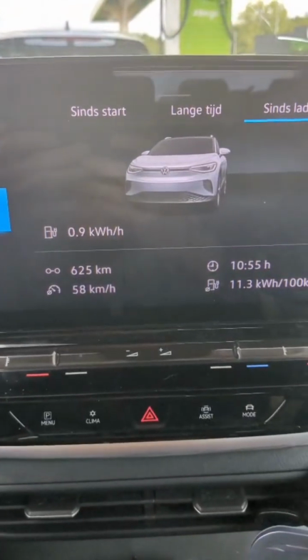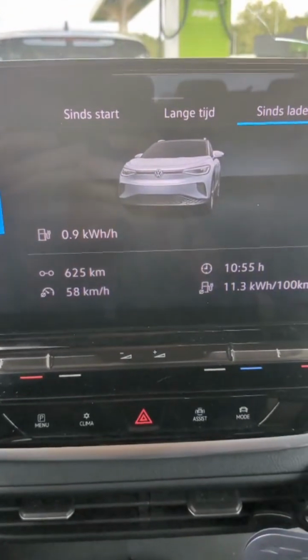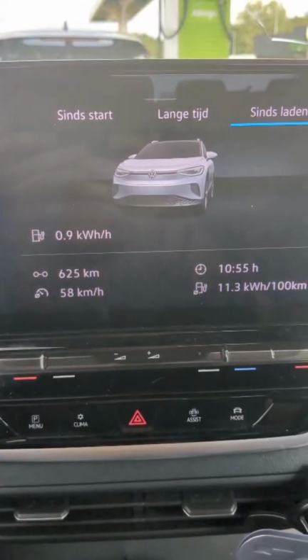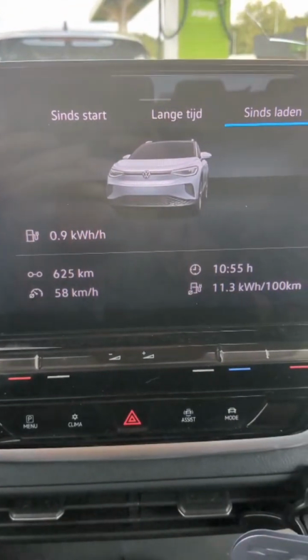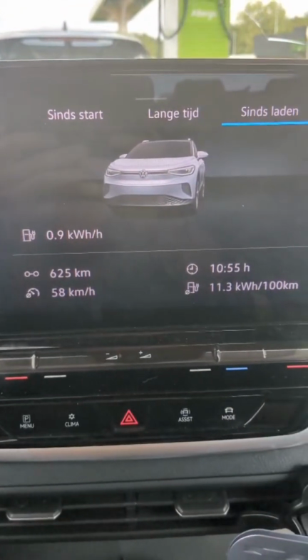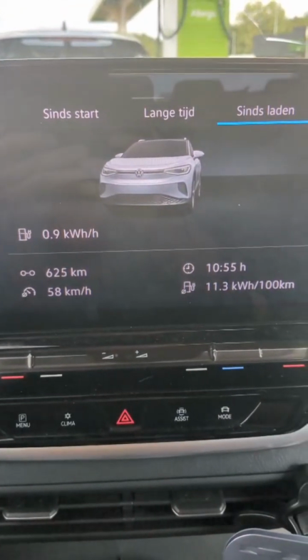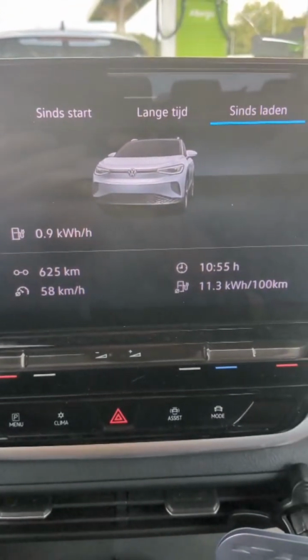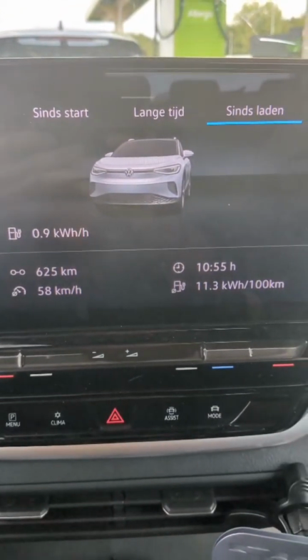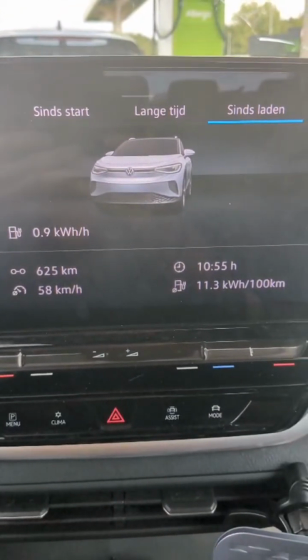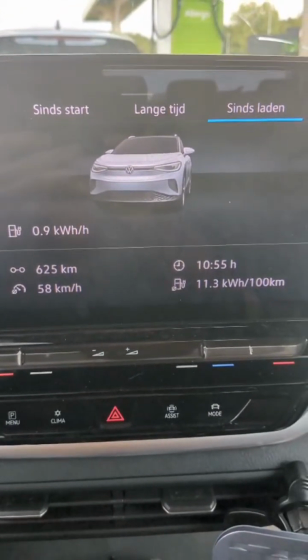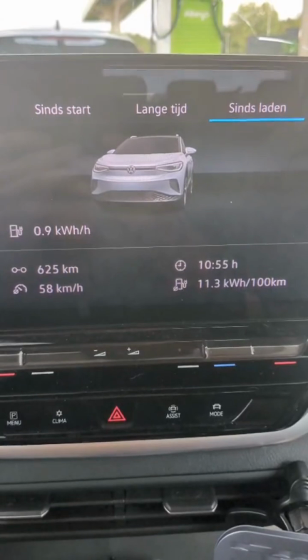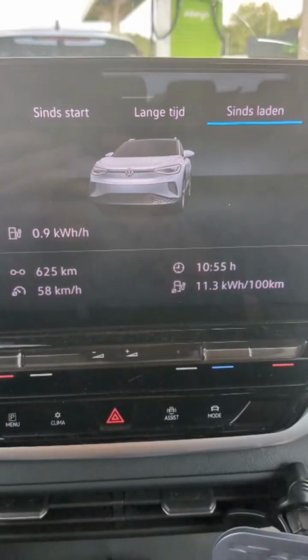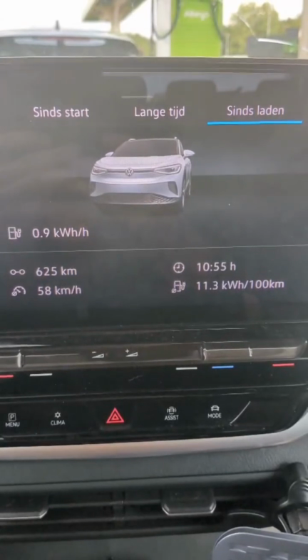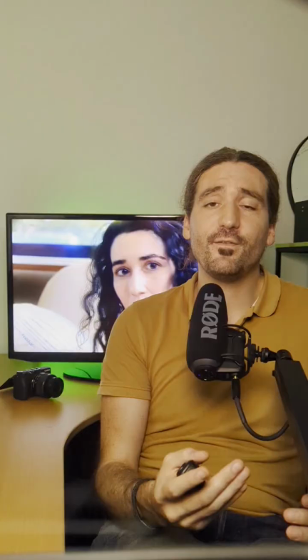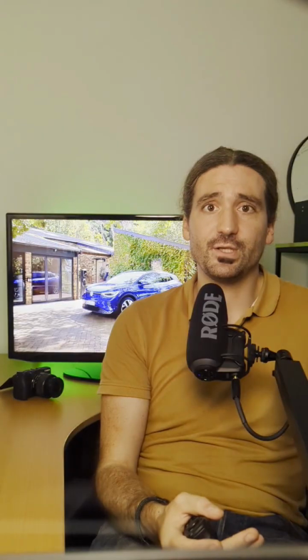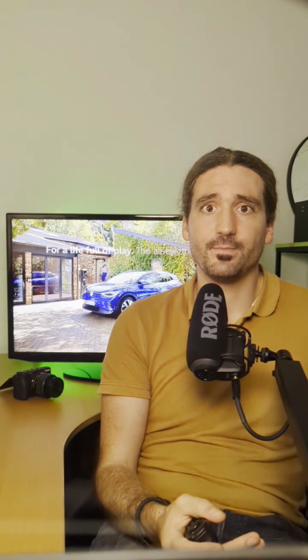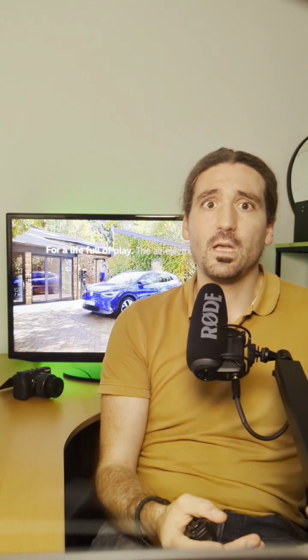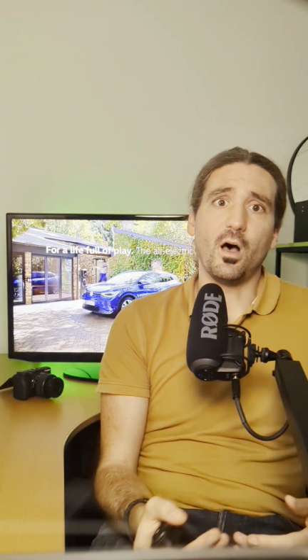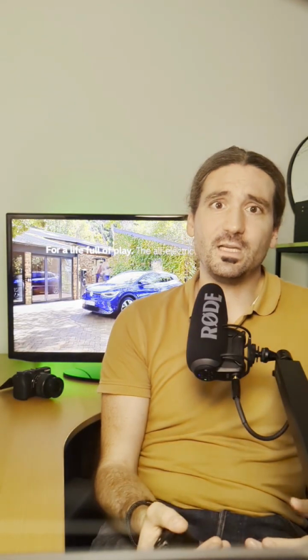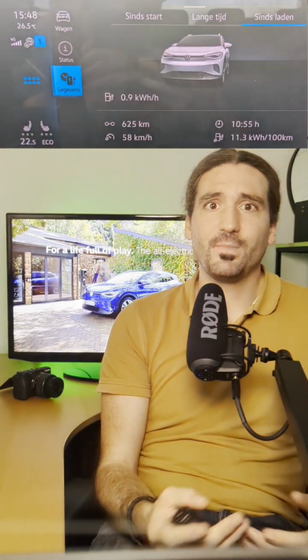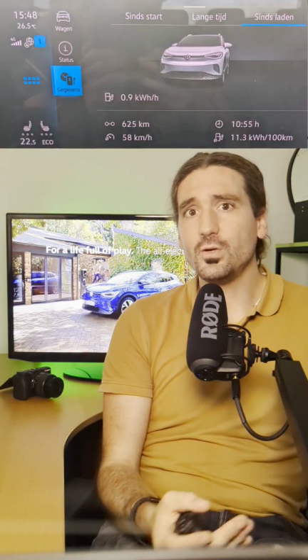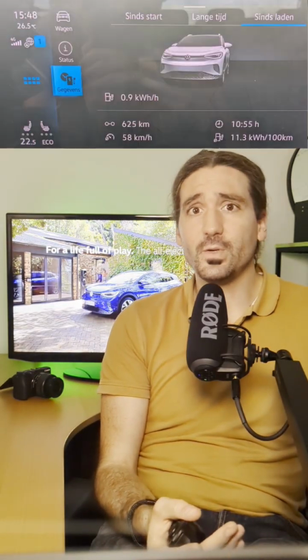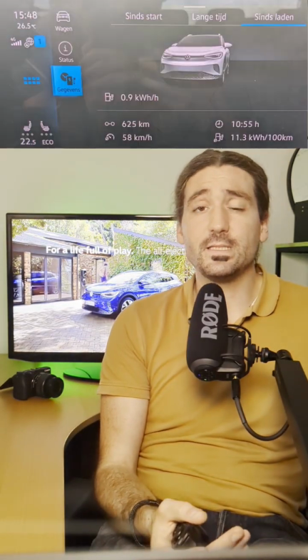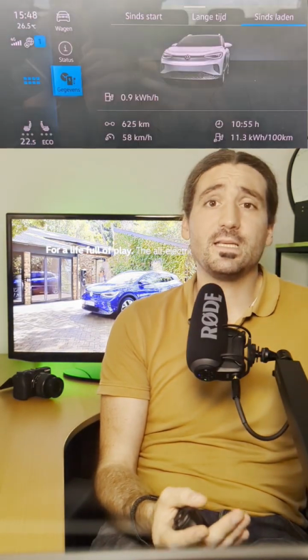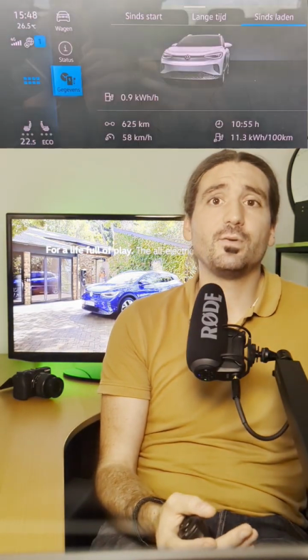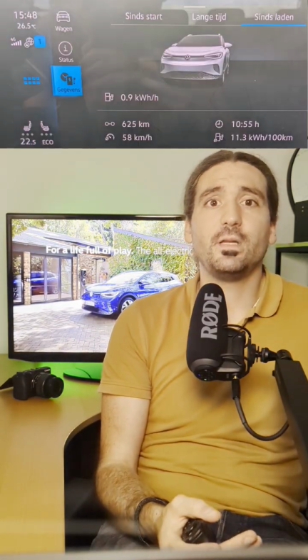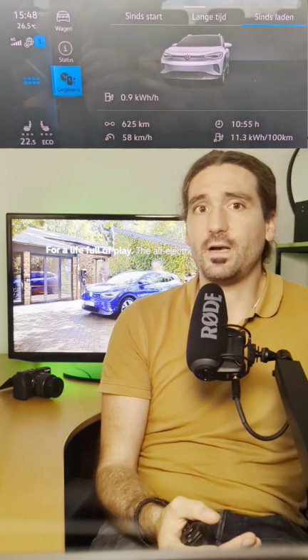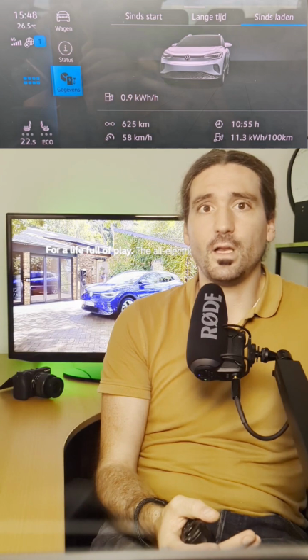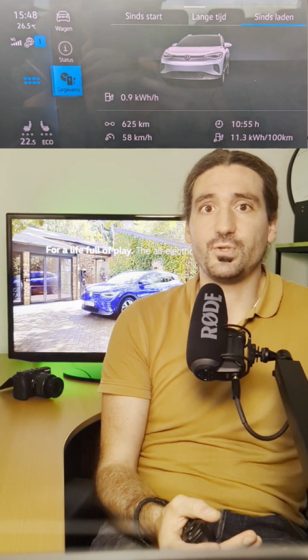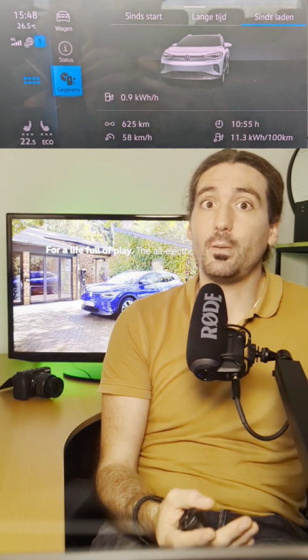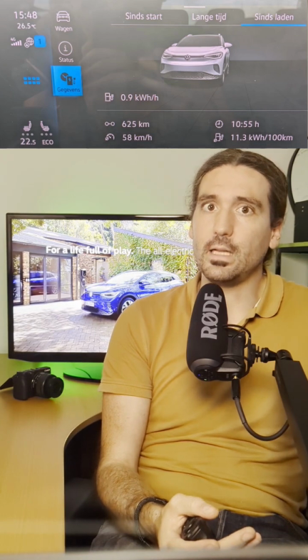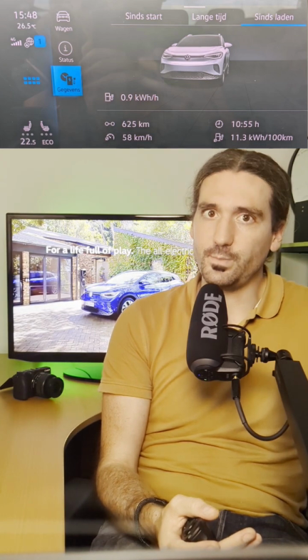Volkswagen, if you're watching, your cars can be insanely efficient. Honestly, you could rate this at 625 kilometers WLTP.